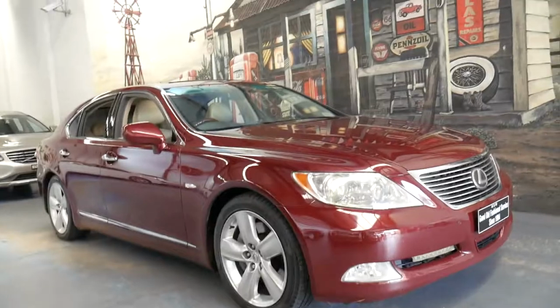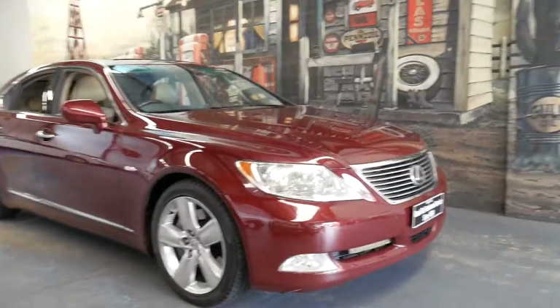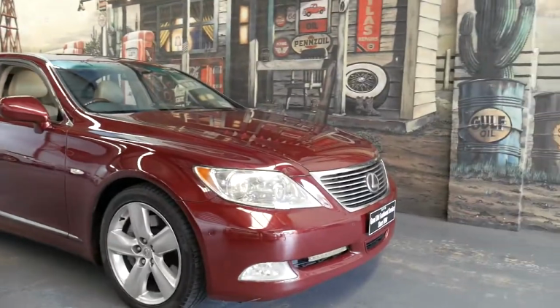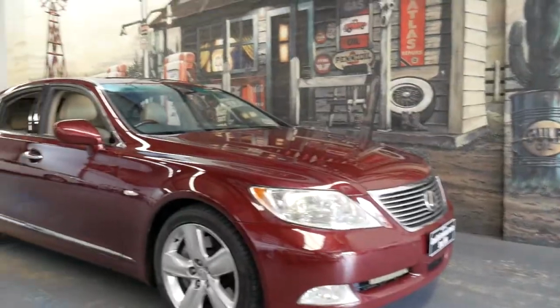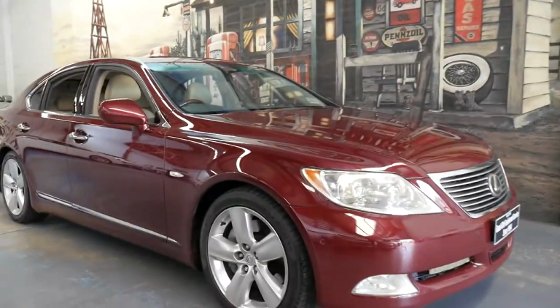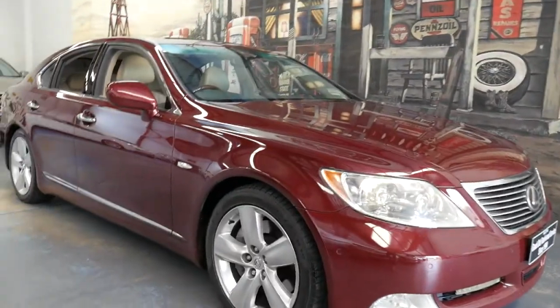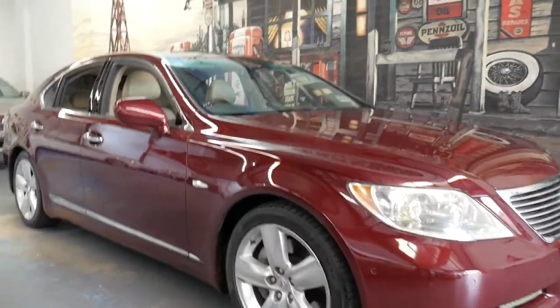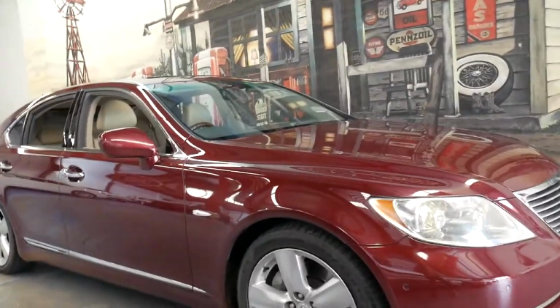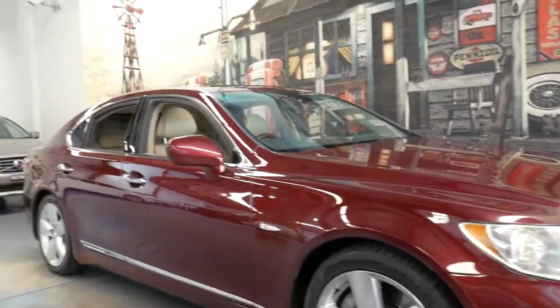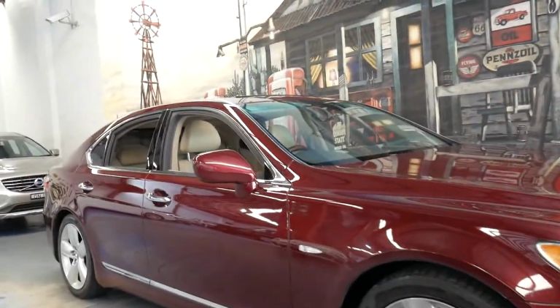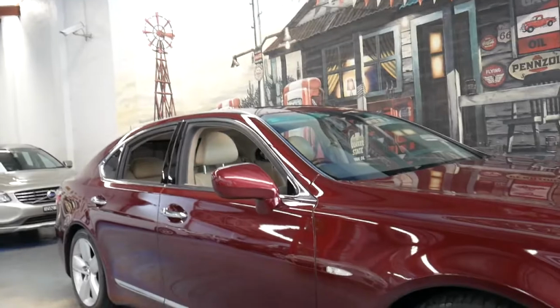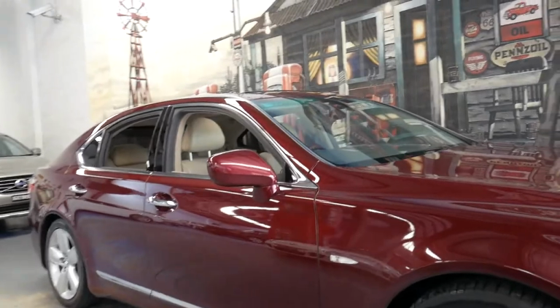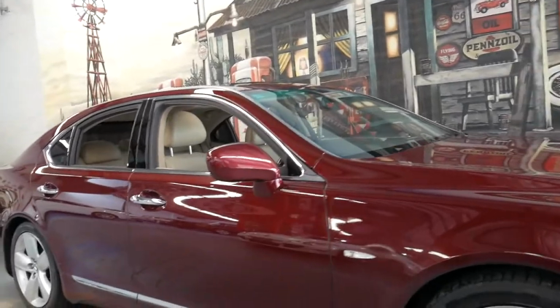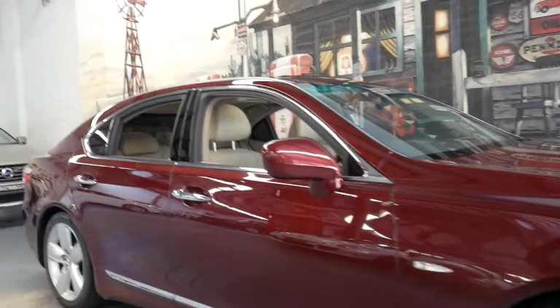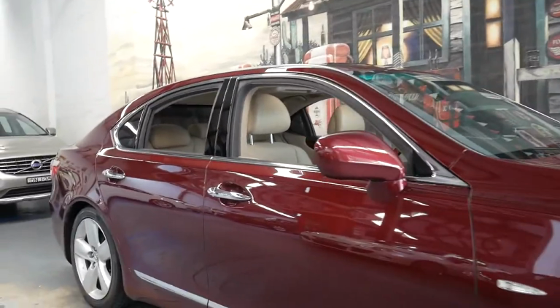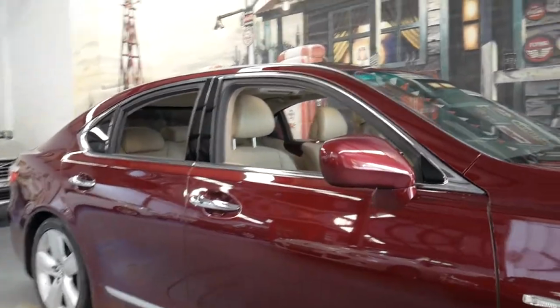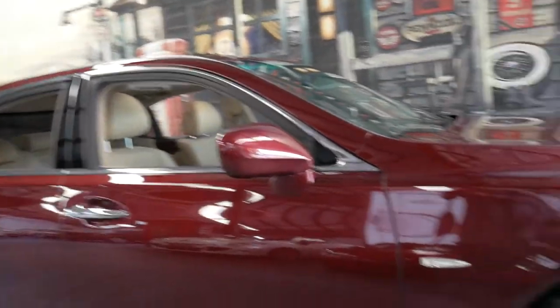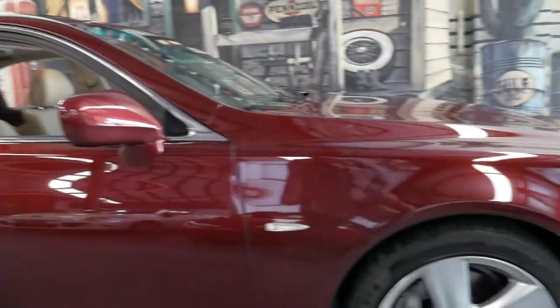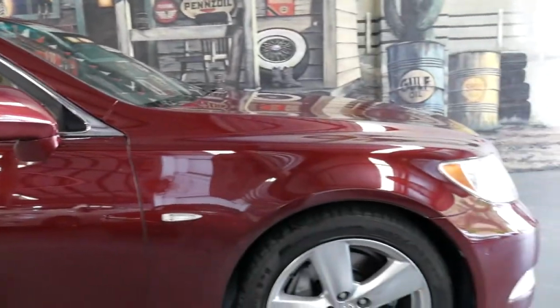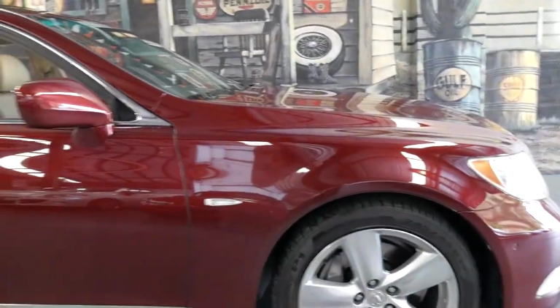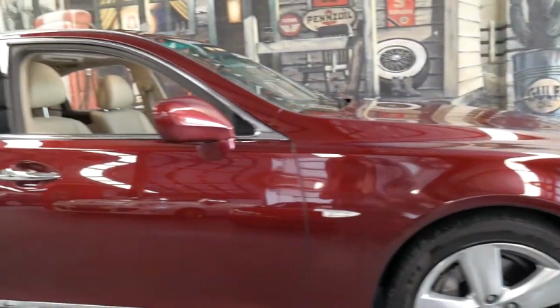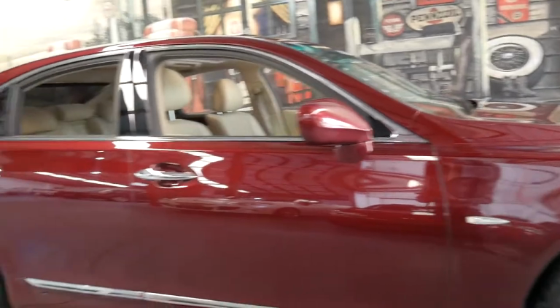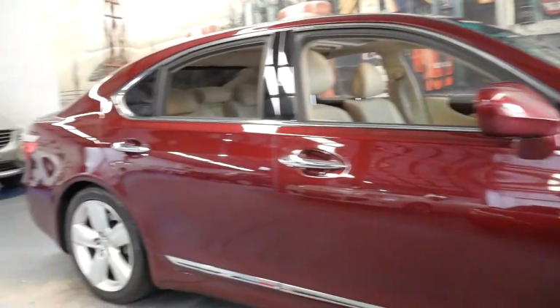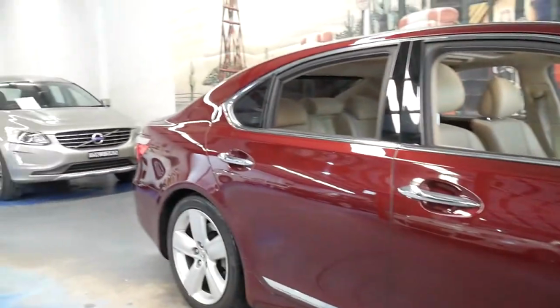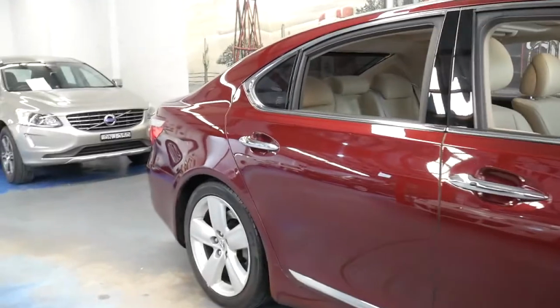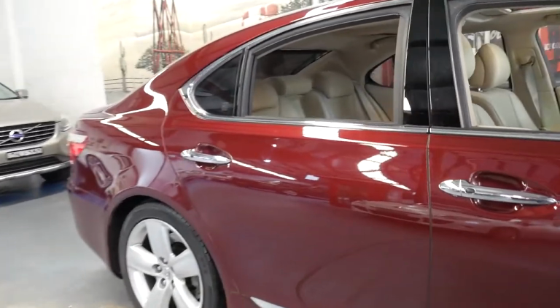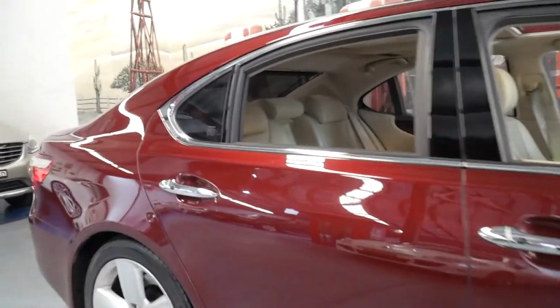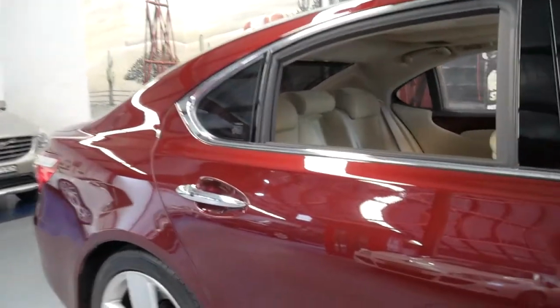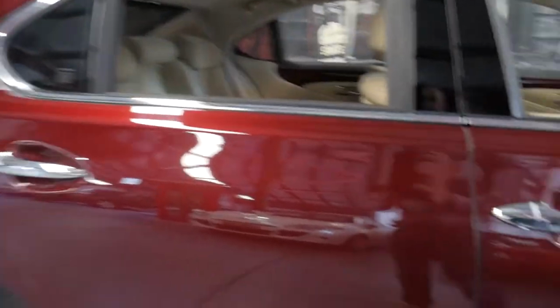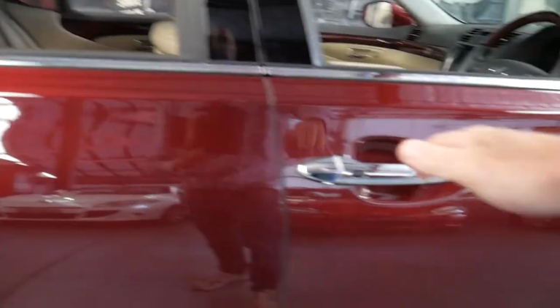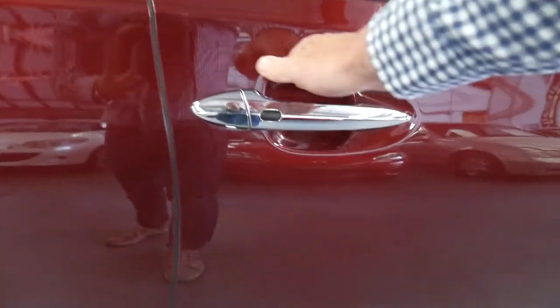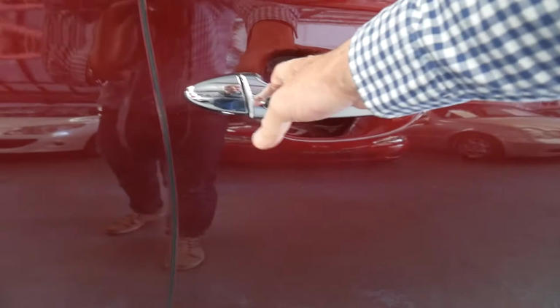What an absolutely stunning vehicle we have on offer here today with just 128,000 kilometers in just over 10 years. Ladies and gentlemen, the gorgeous LS460 from Lexus, and this color combination is just stunning.